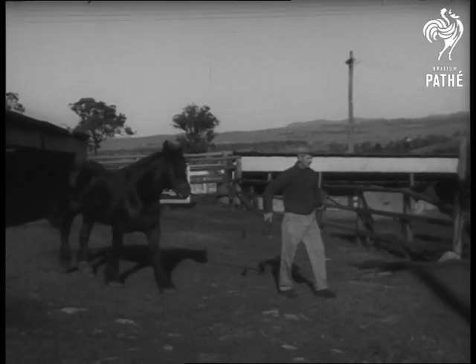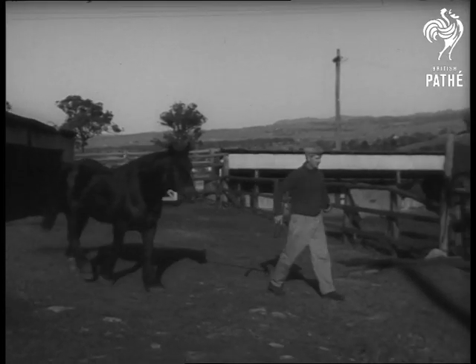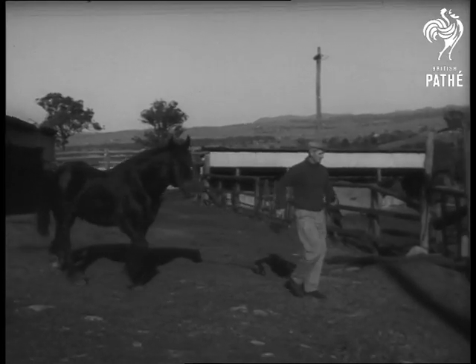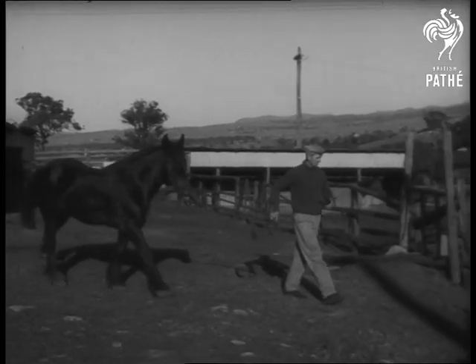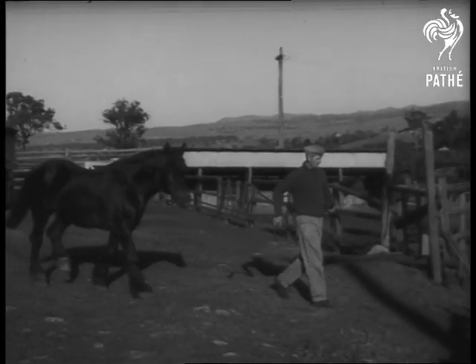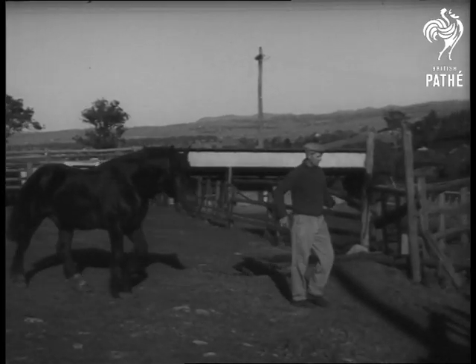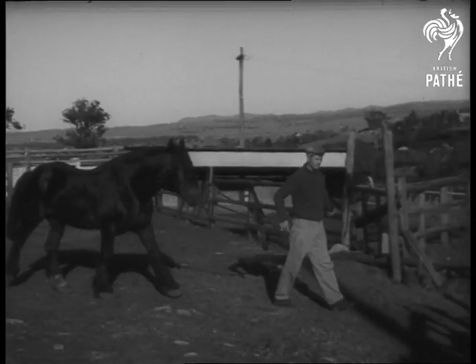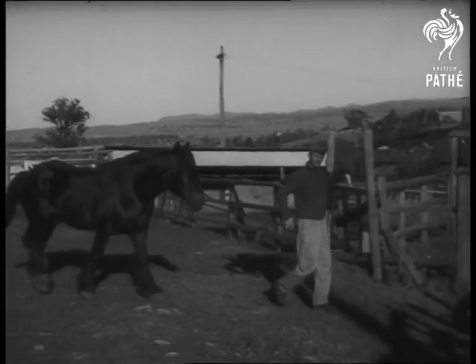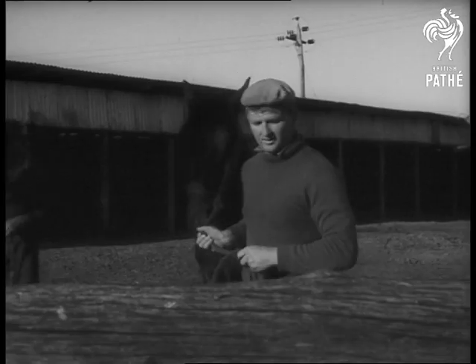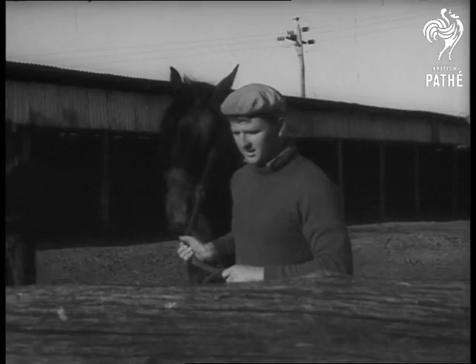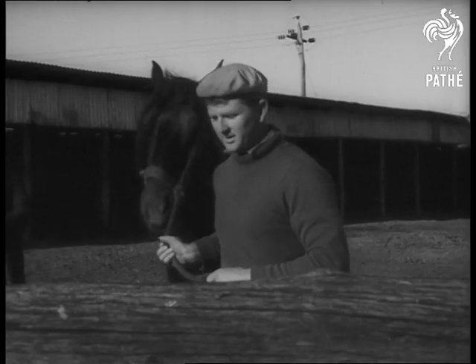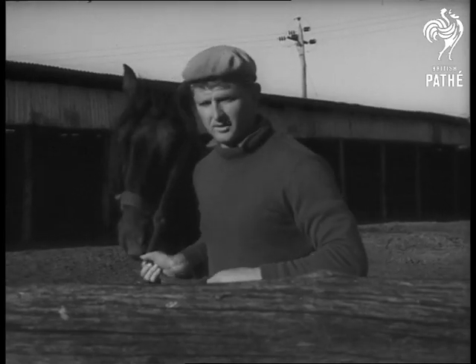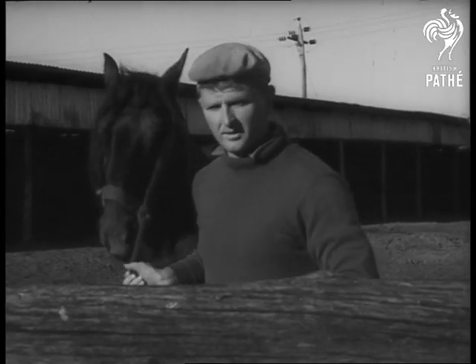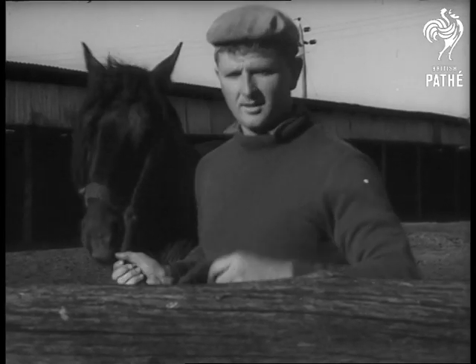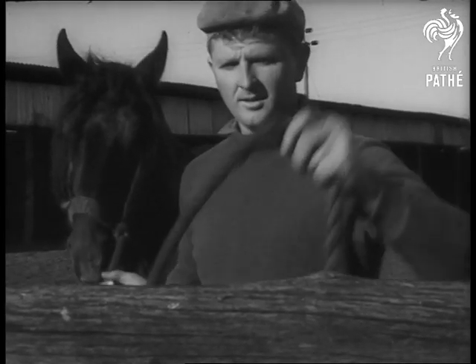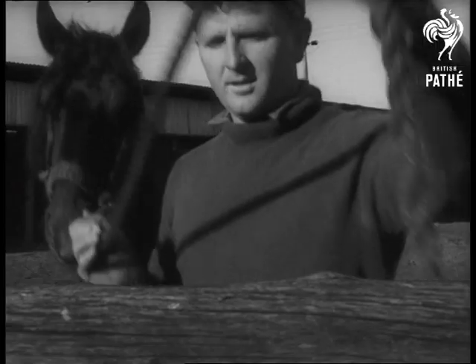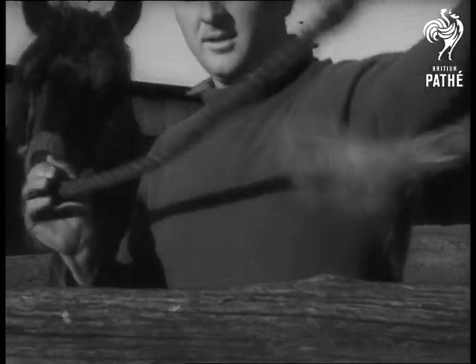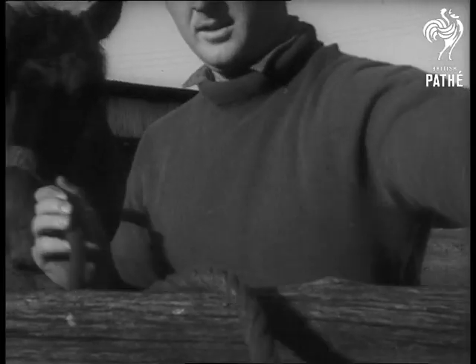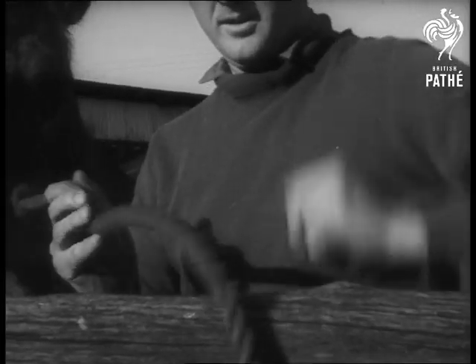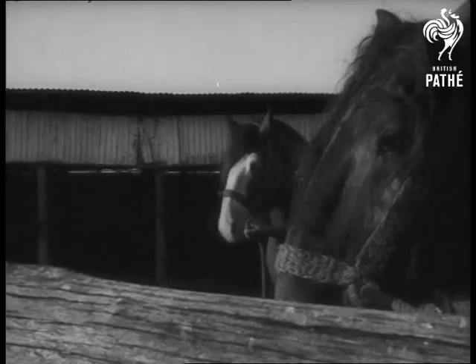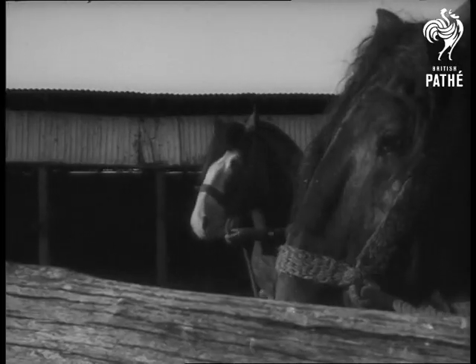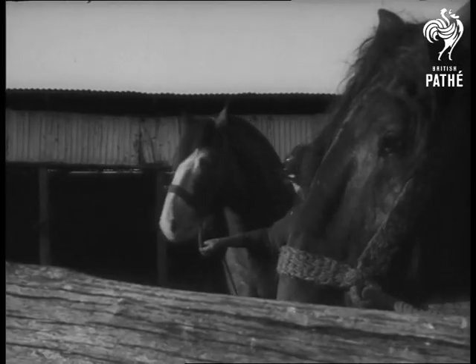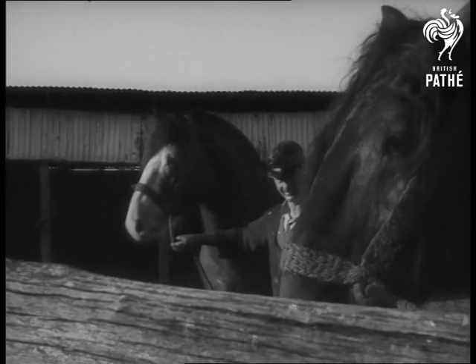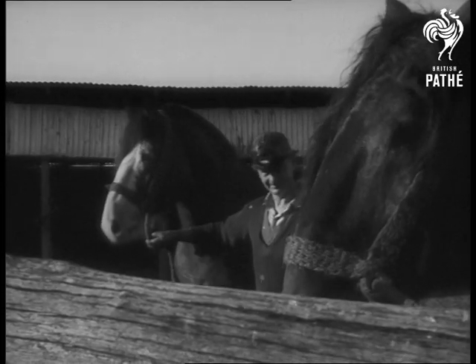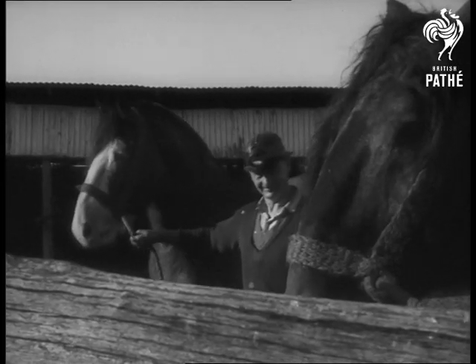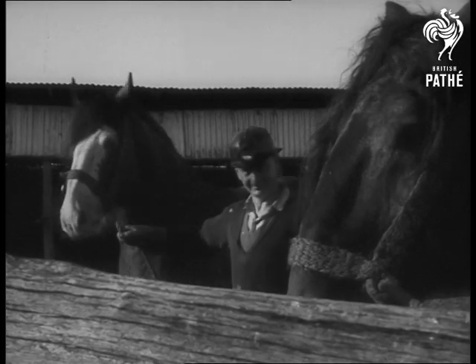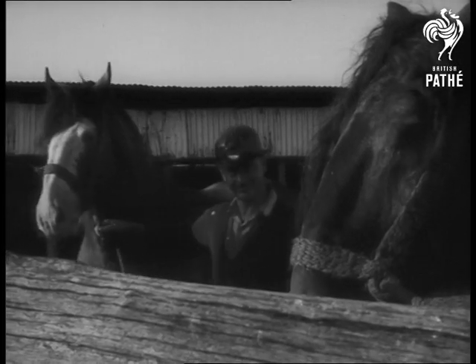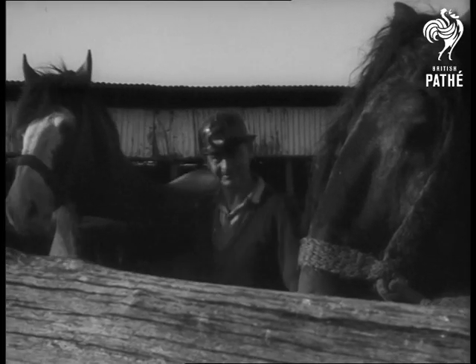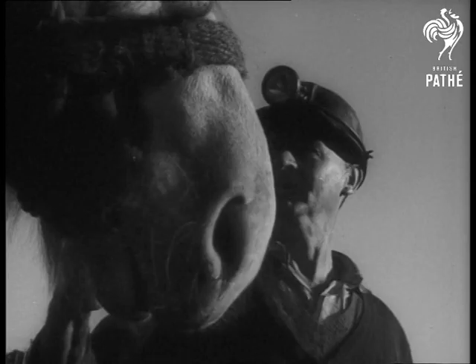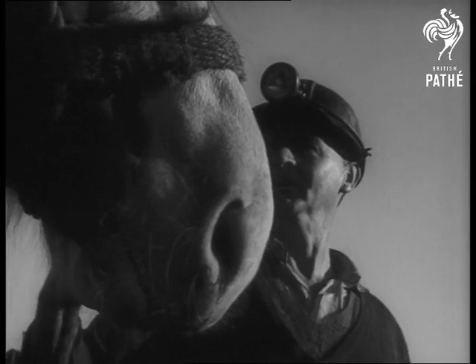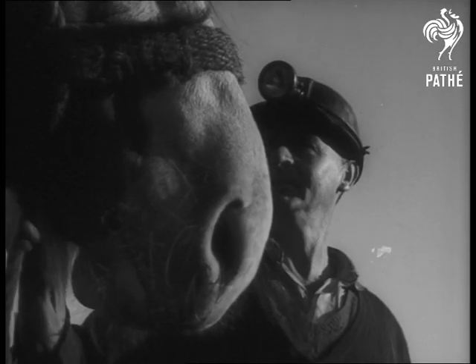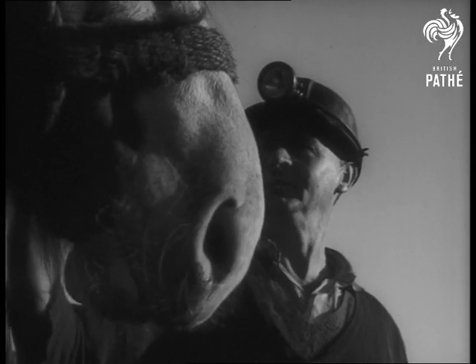Nugget, like the other horses here, costs about four pounds a week to keep. The pit ponies aren't blind because they spend just as much time on the surface as they do below.